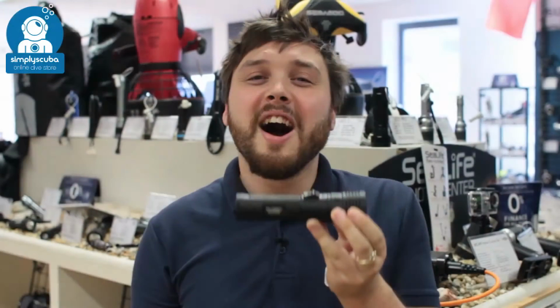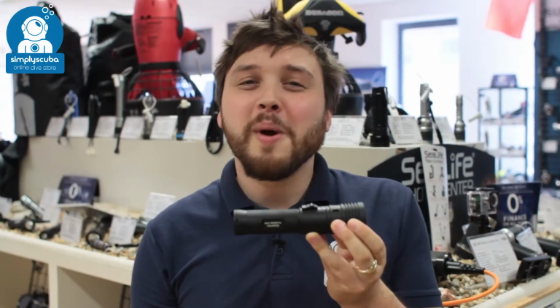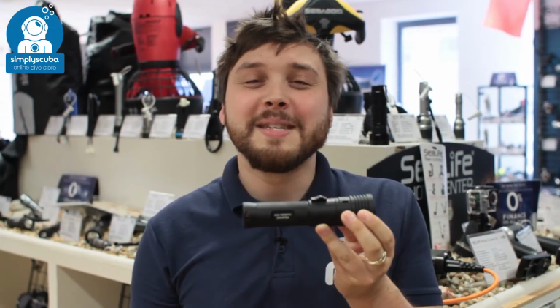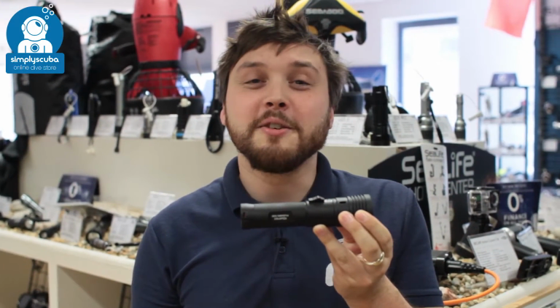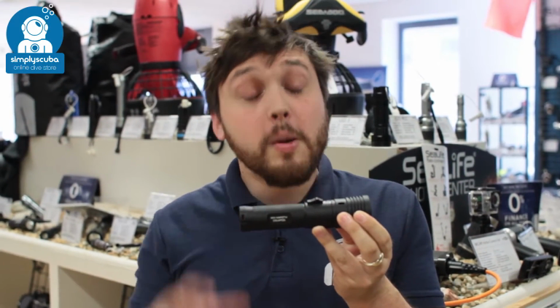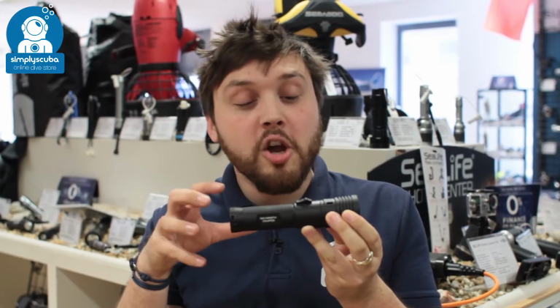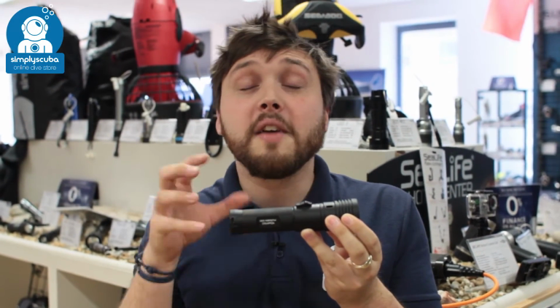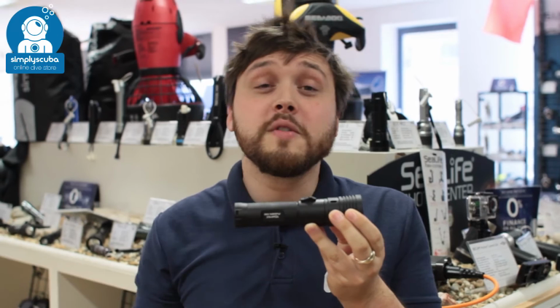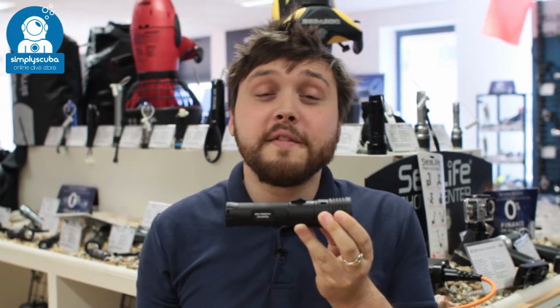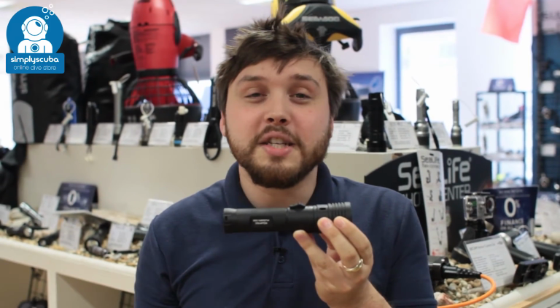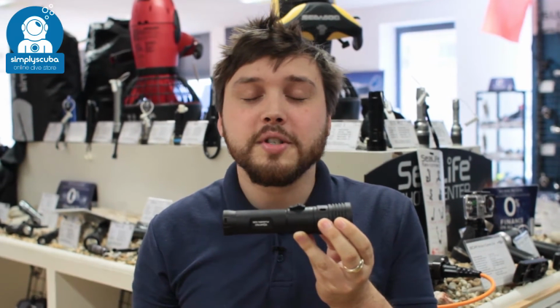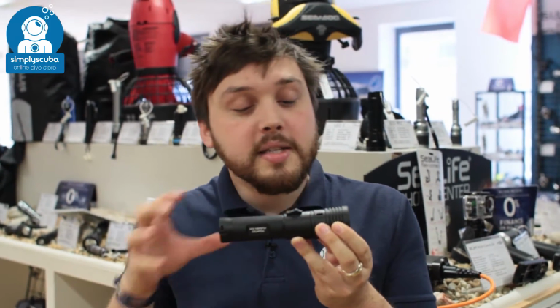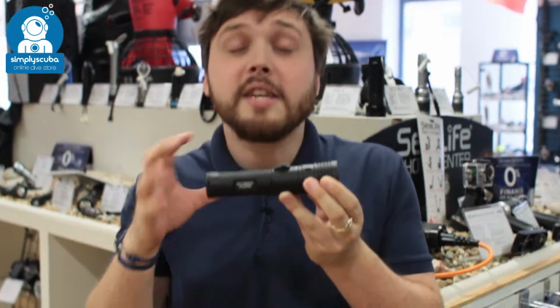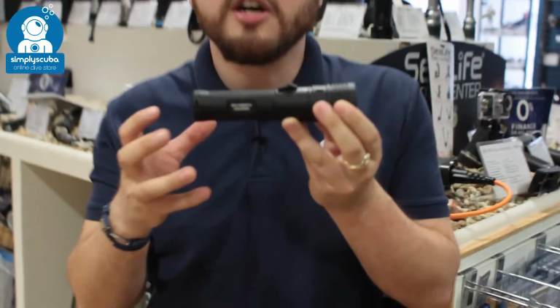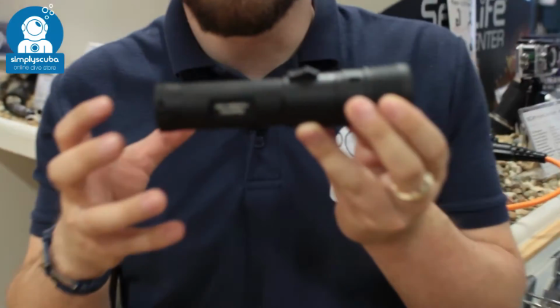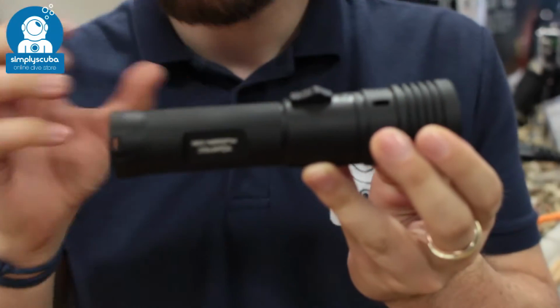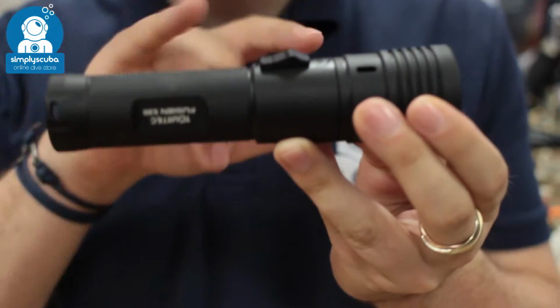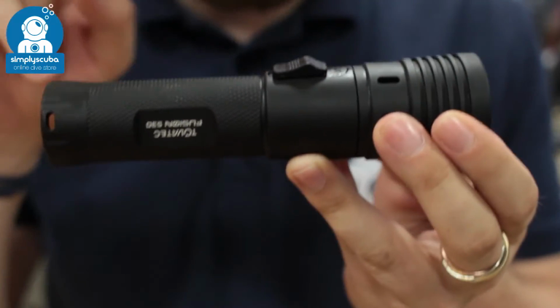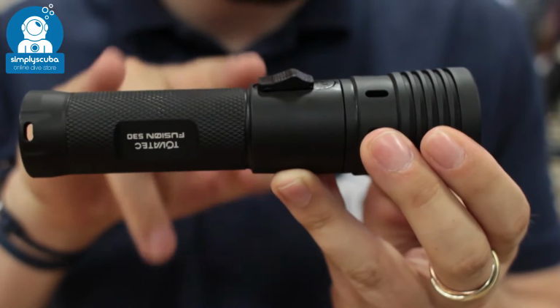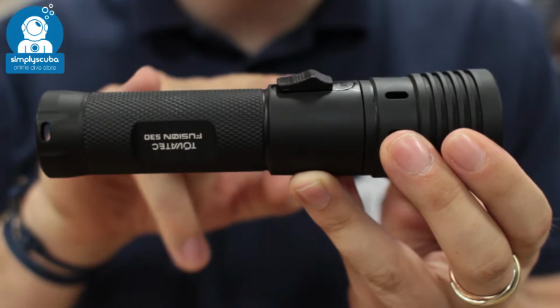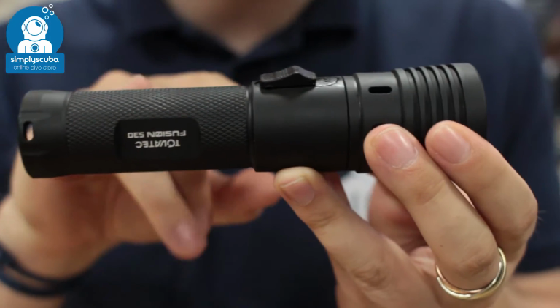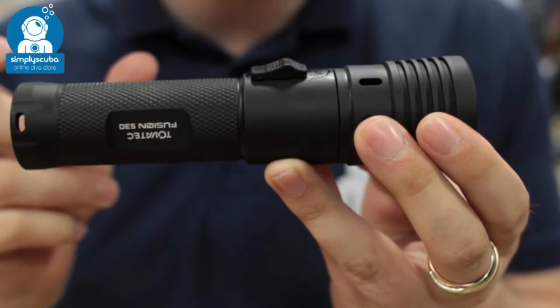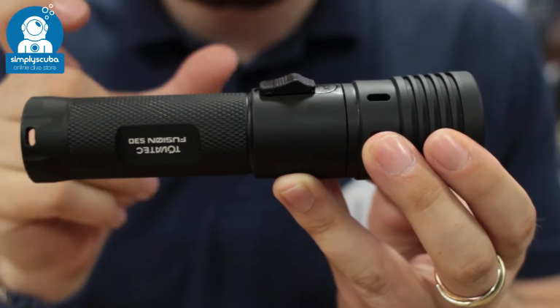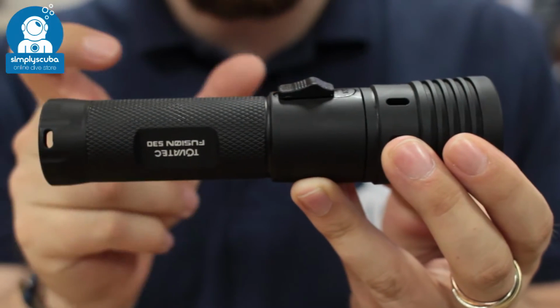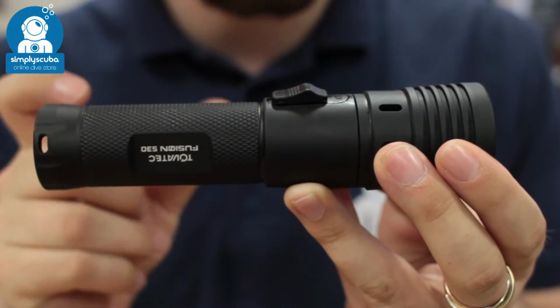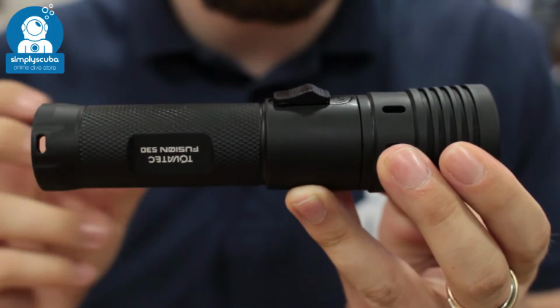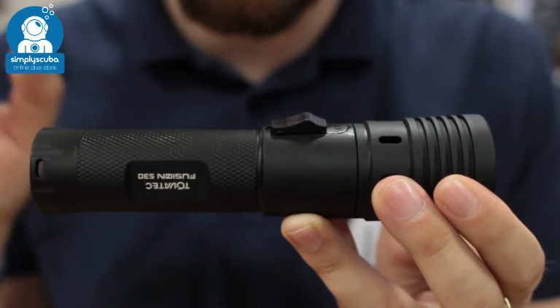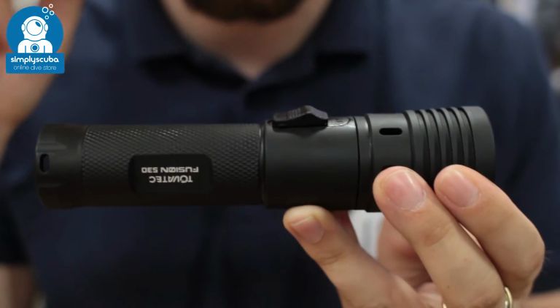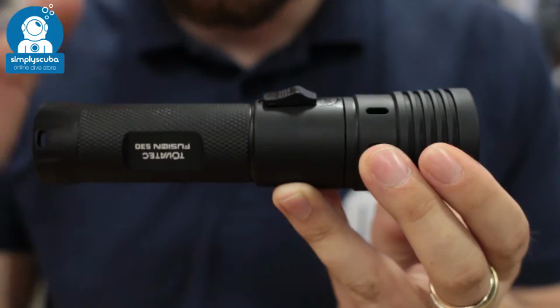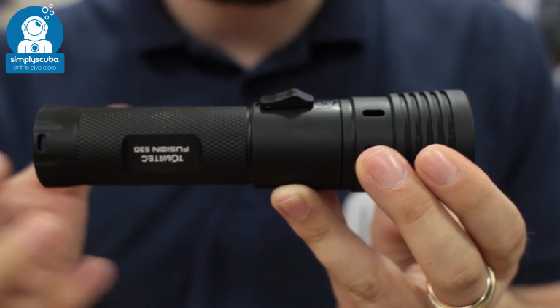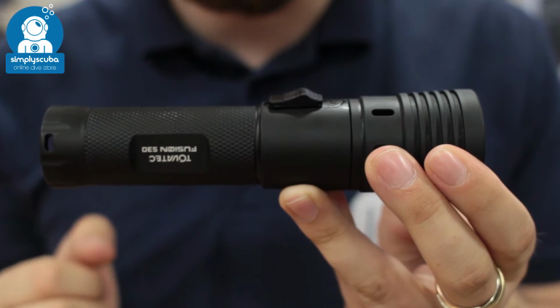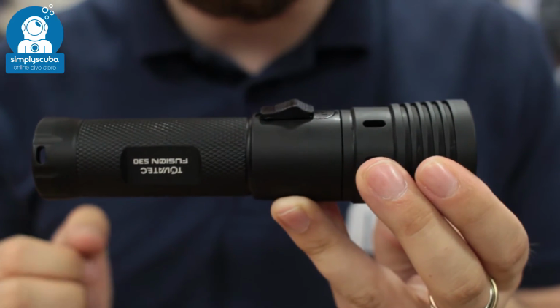Hi, welcome to Simply Scuba. Here we have the Tovatec Fusion 530 torch. This is a handy rechargeable torch. It comes as standard with a rechargeable battery, but you can also use AAA batteries in the cradle that comes with it.